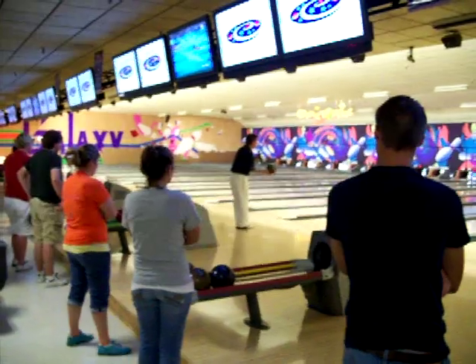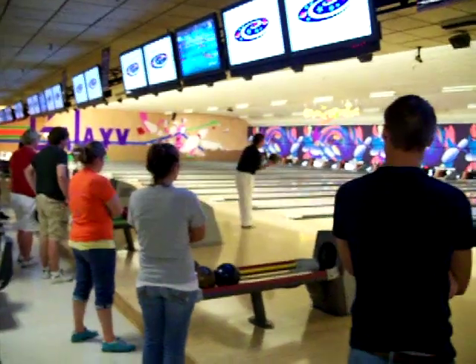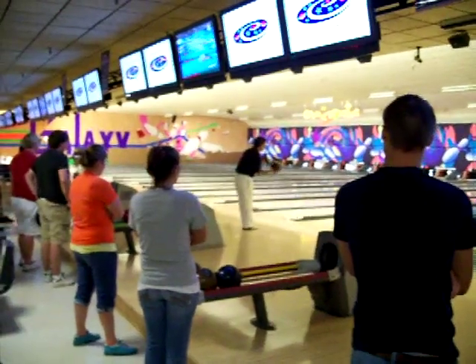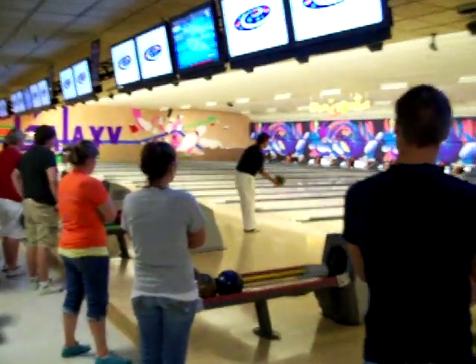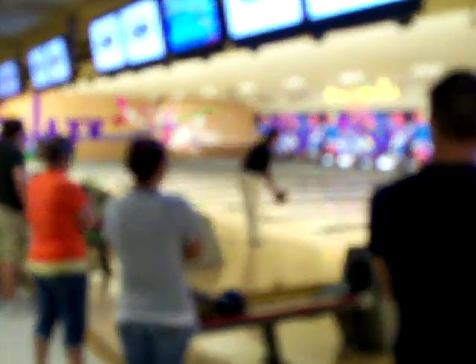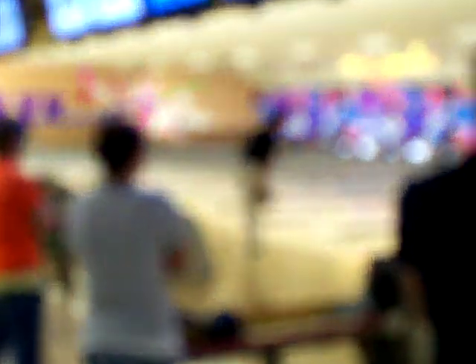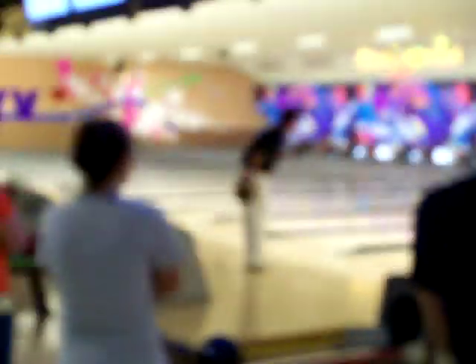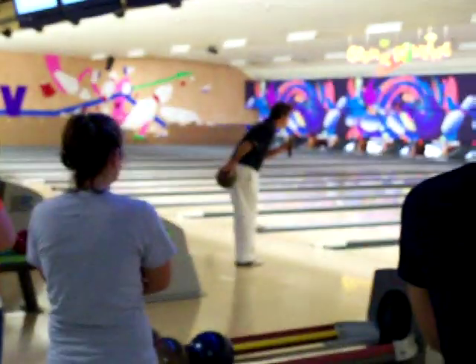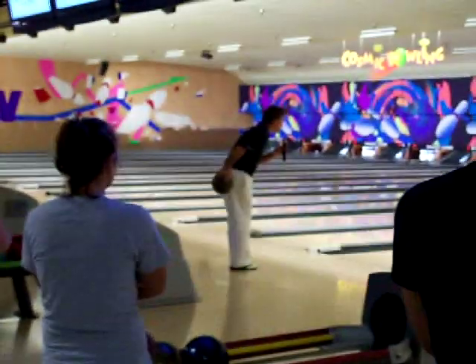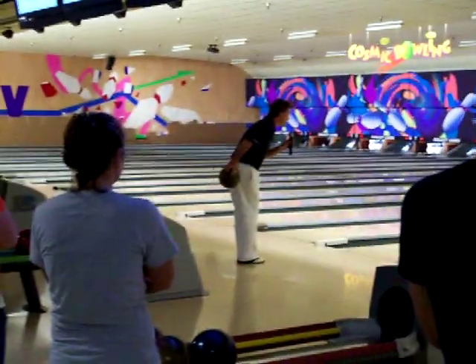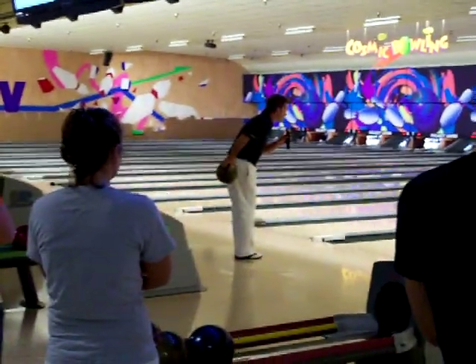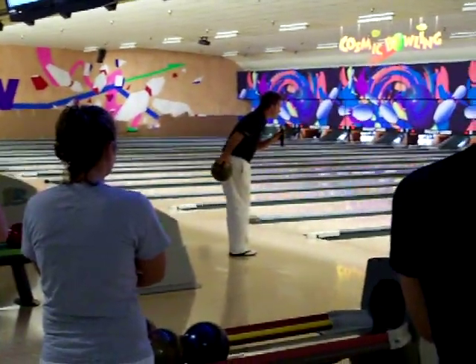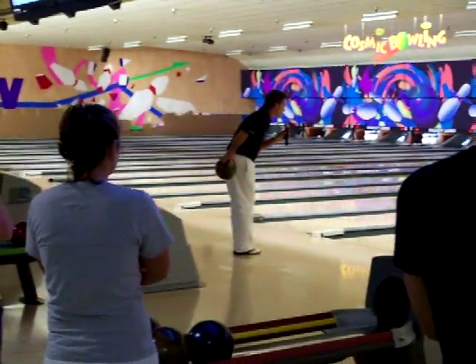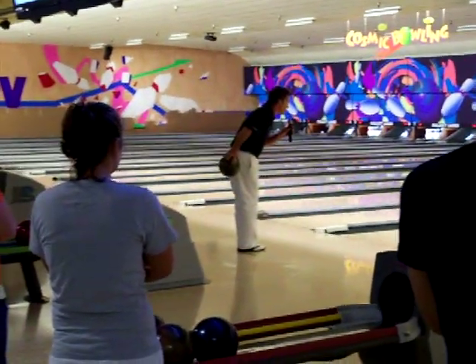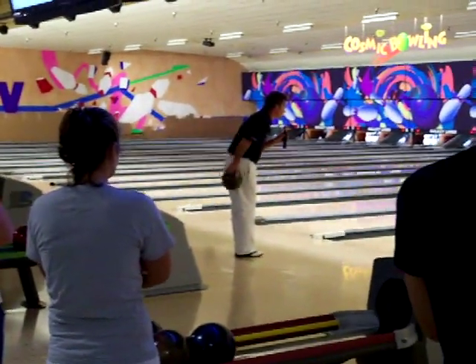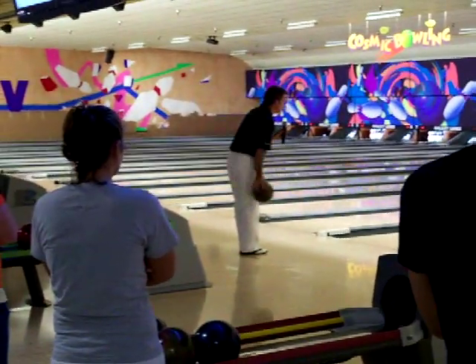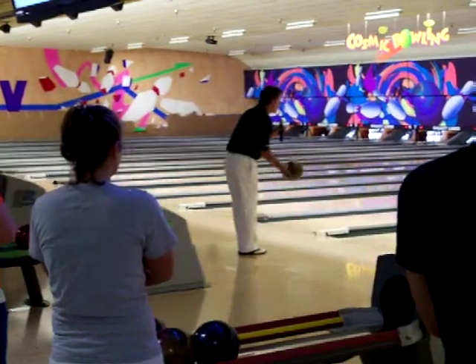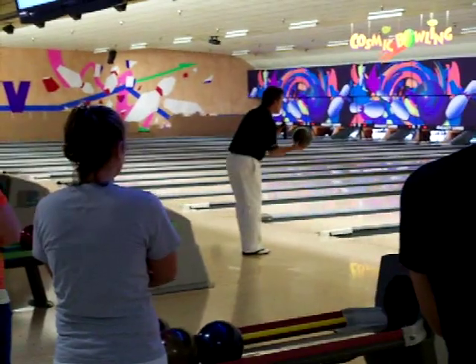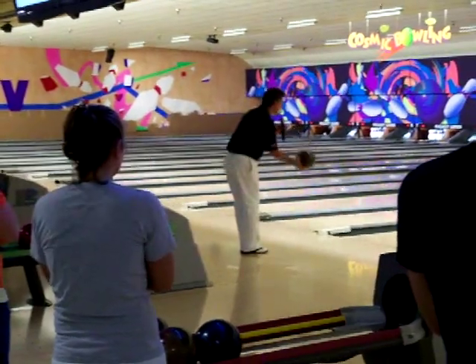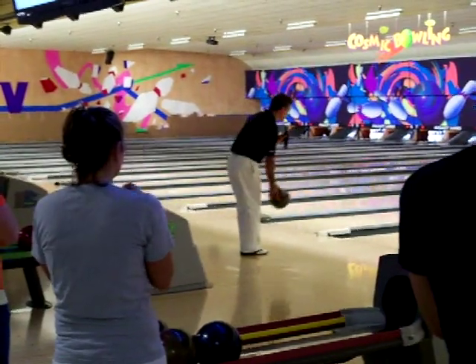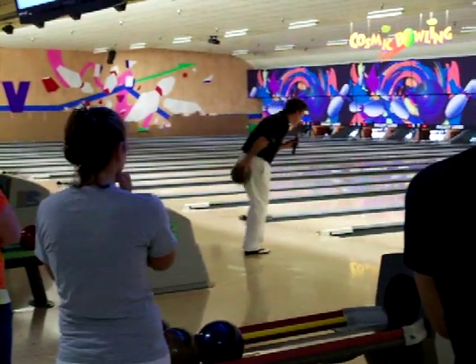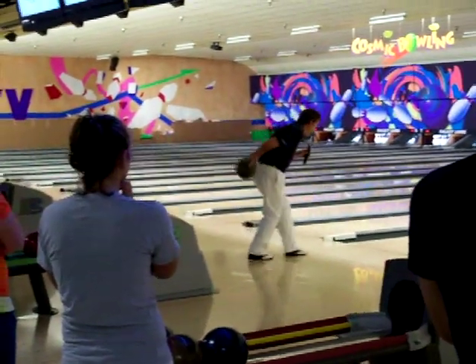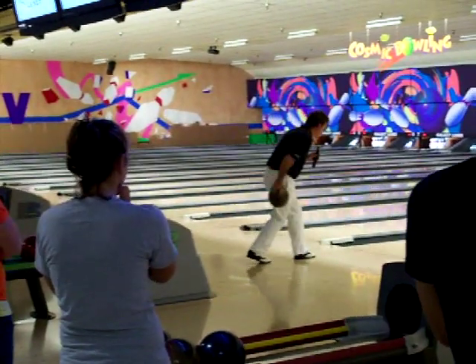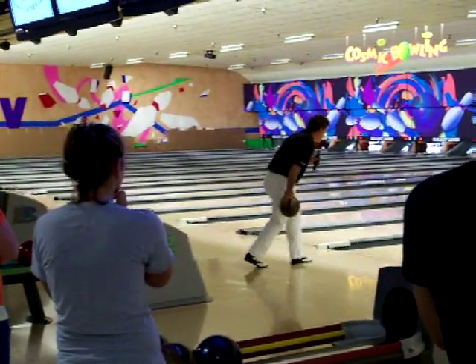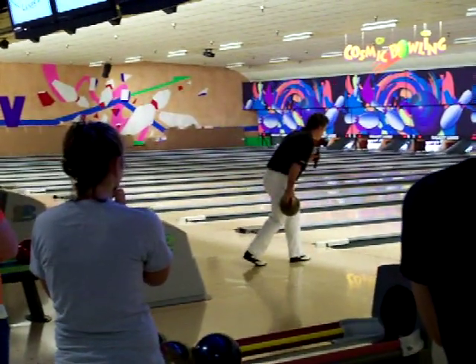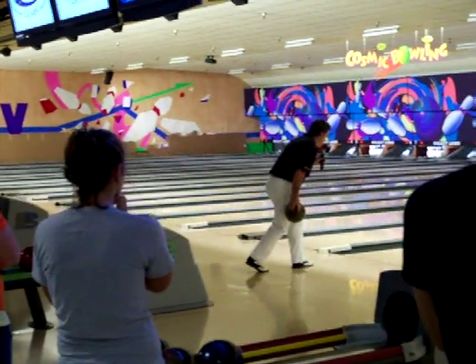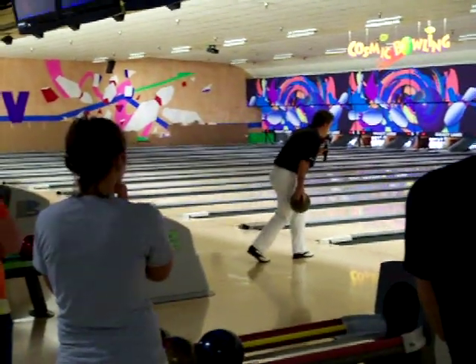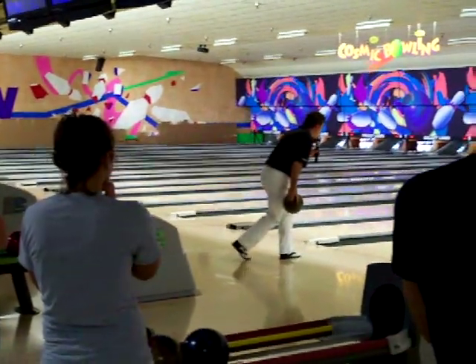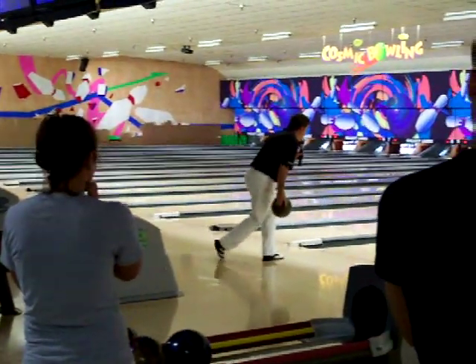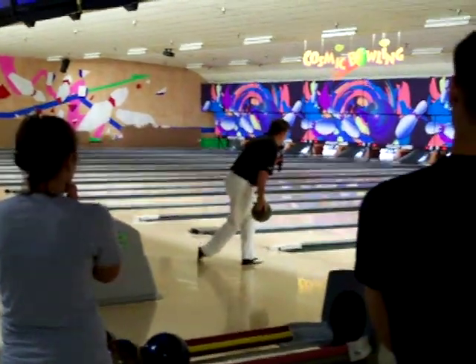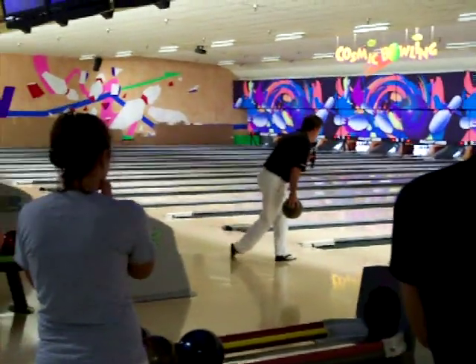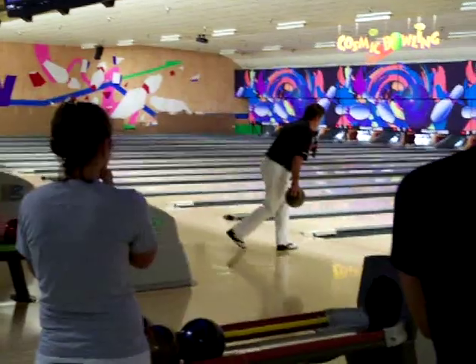Right when it gets to the top of the swing, you must wait until that ball gets here and stops. Immediately, we are going to slide our left foot and we are going to drag our right foot.